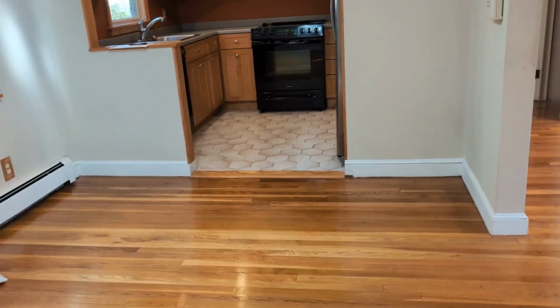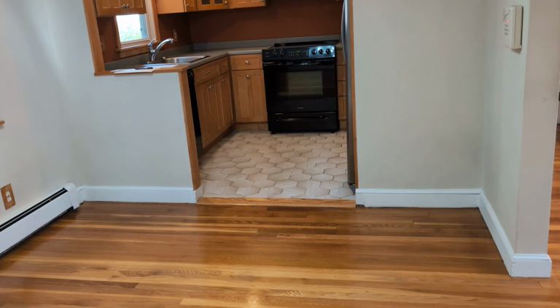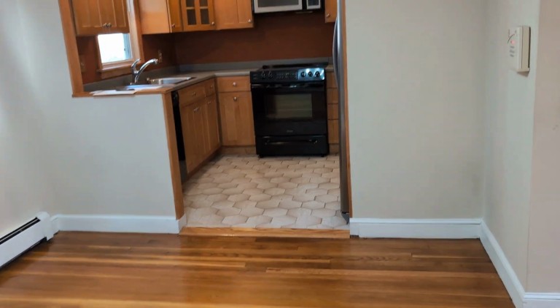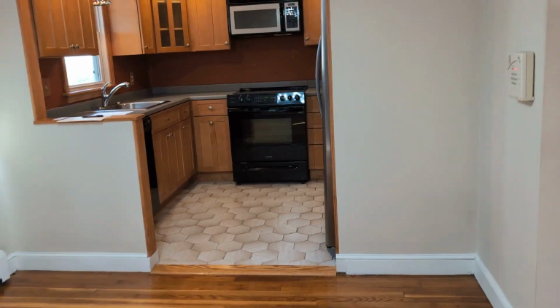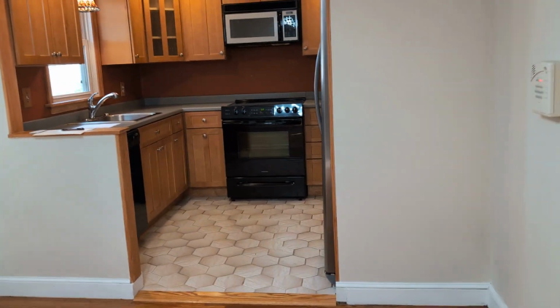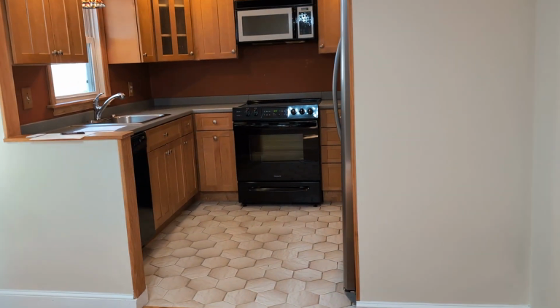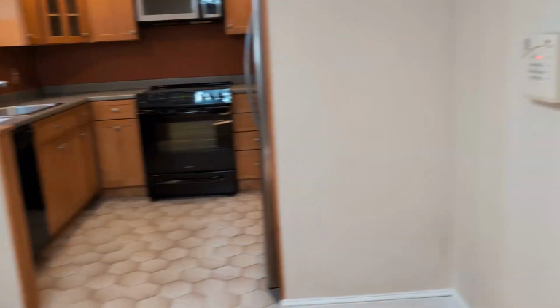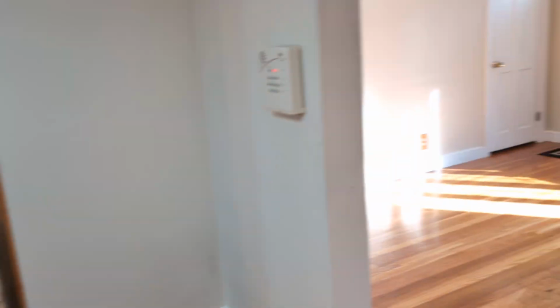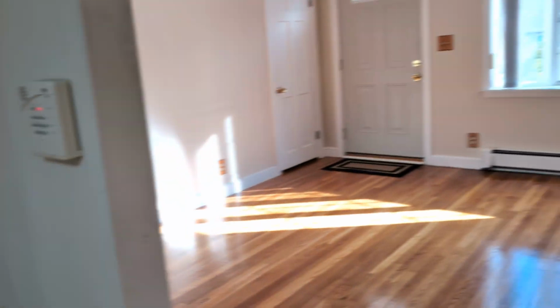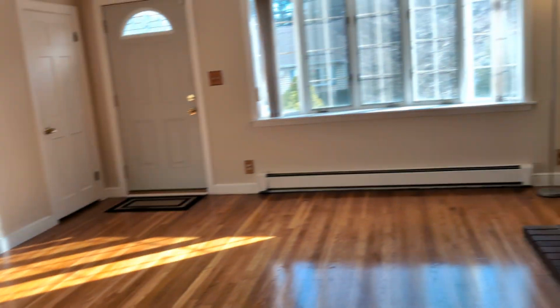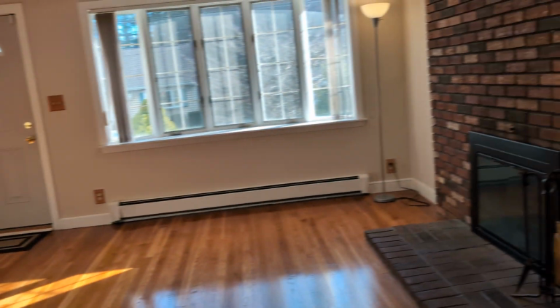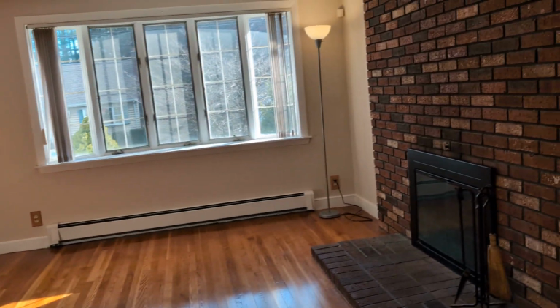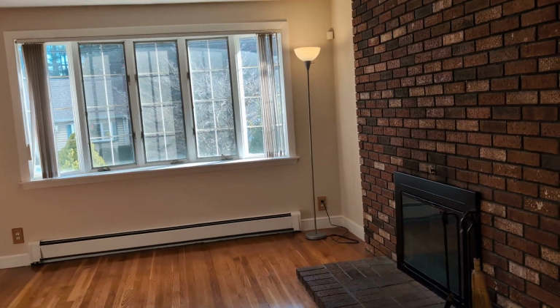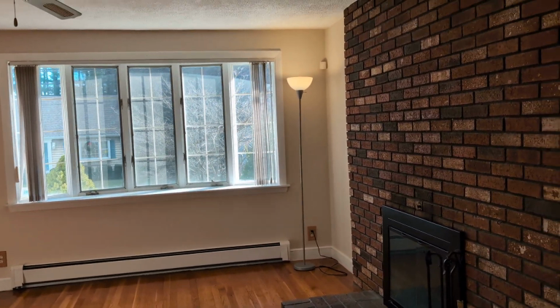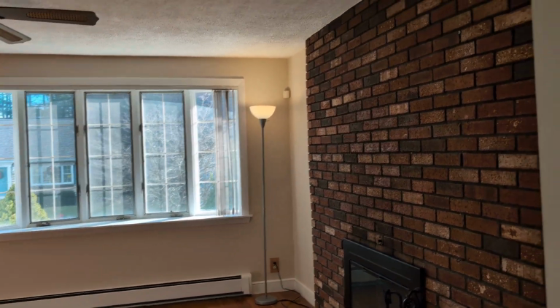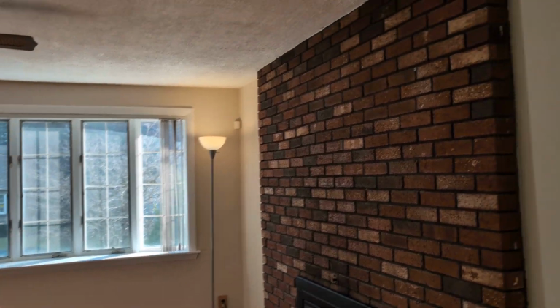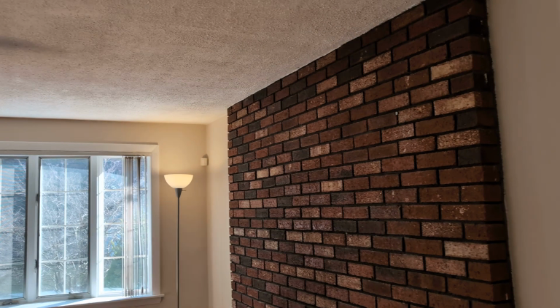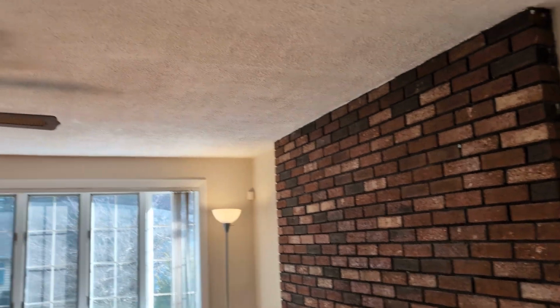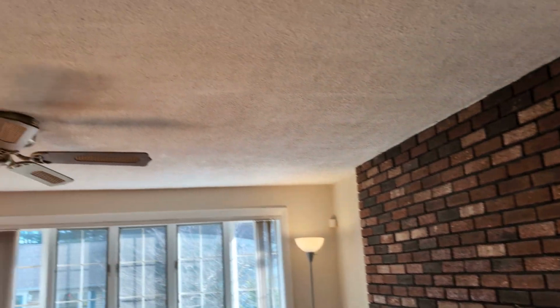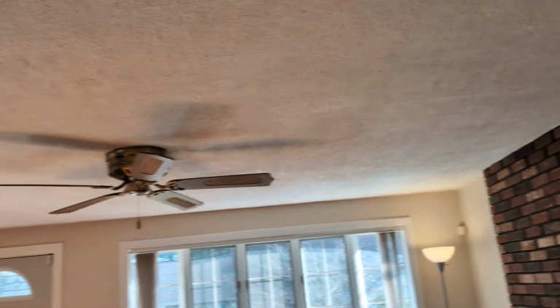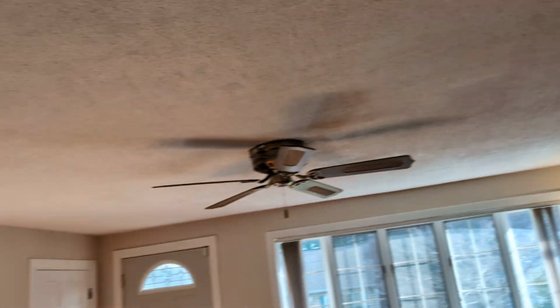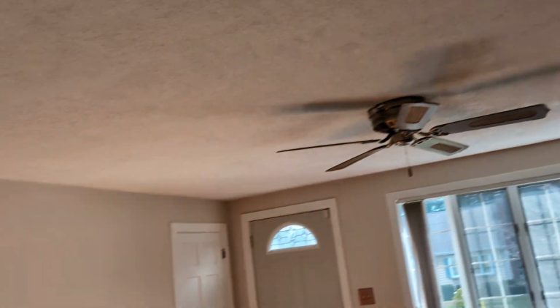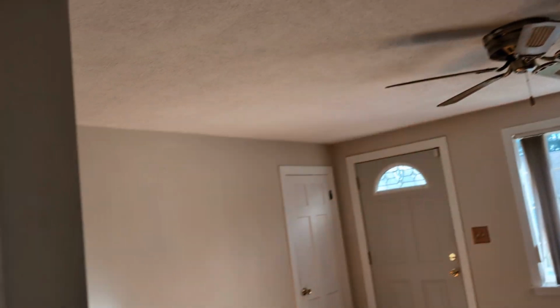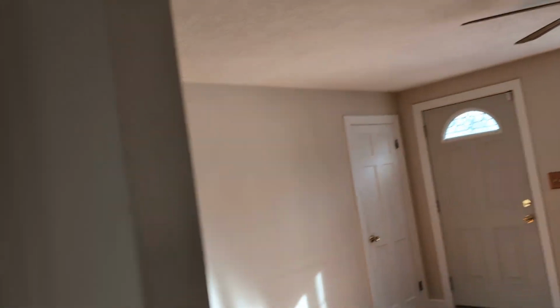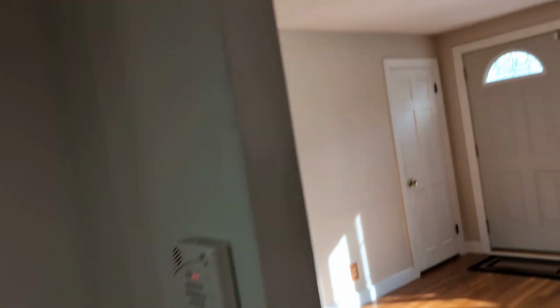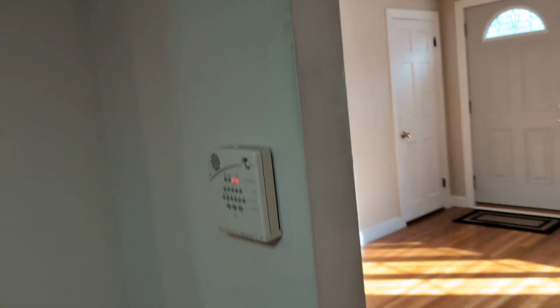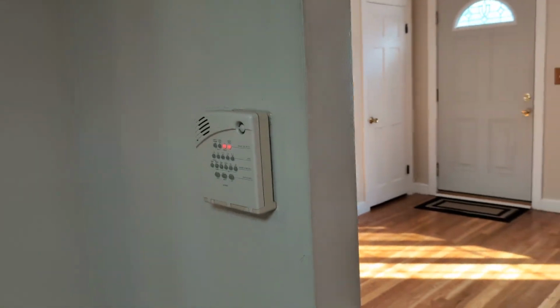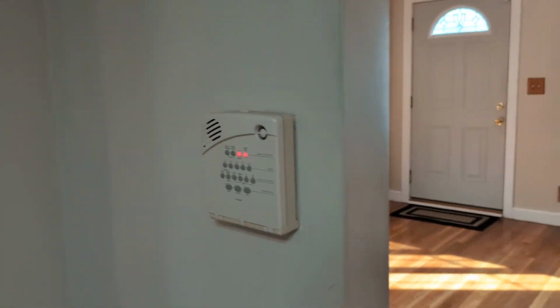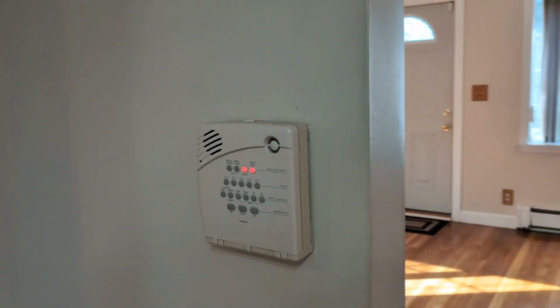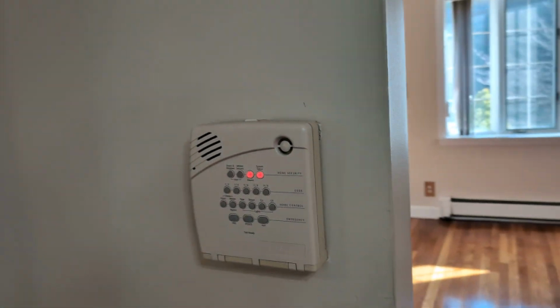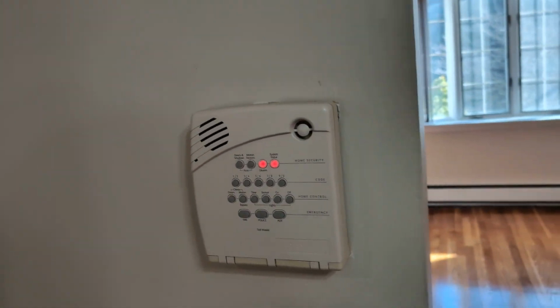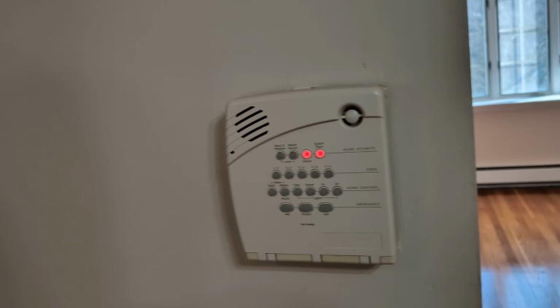This is the back area, this is the kitchen area. Fireplace — is the fireplace used, J? There's some soot in there, so I don't know when the last time it was used.